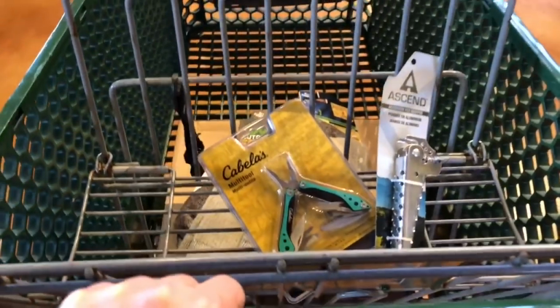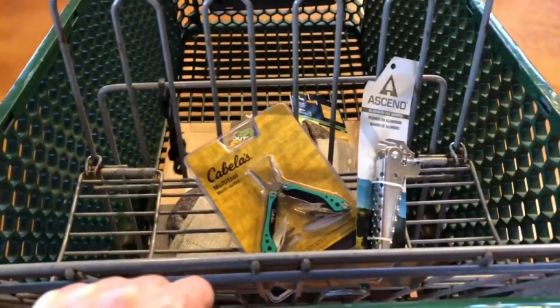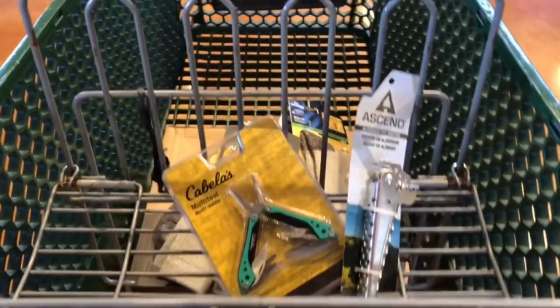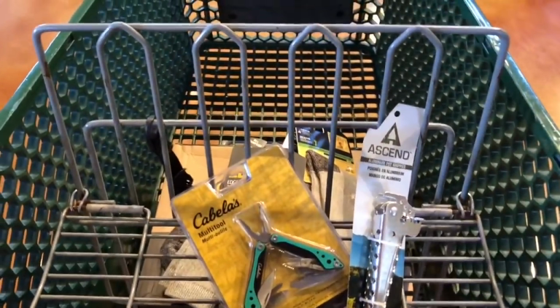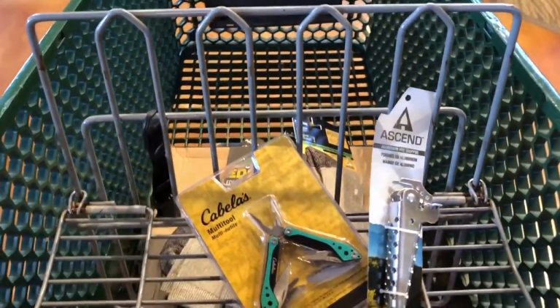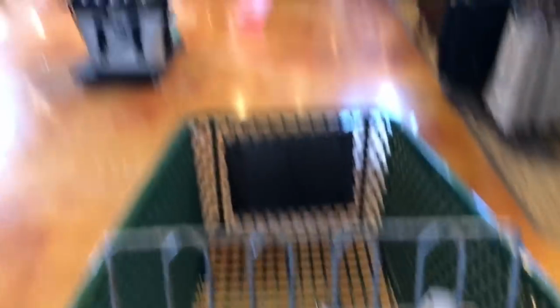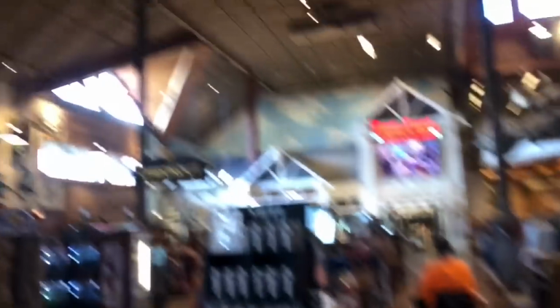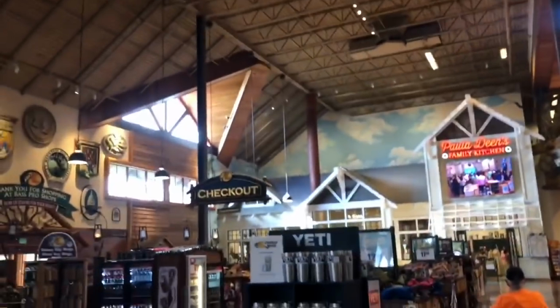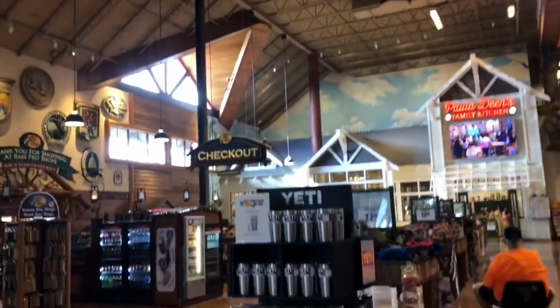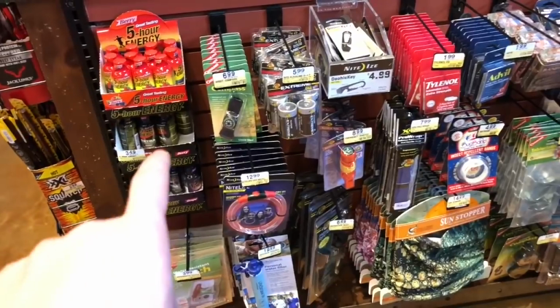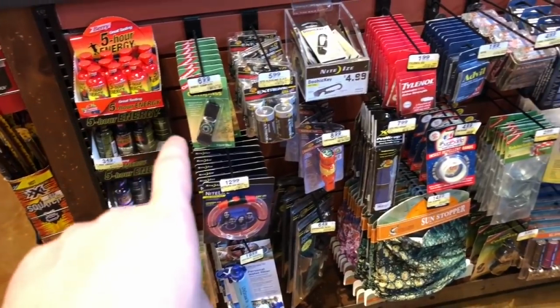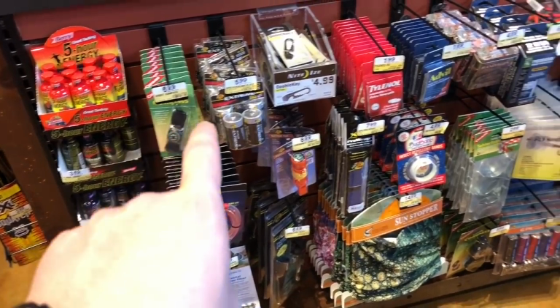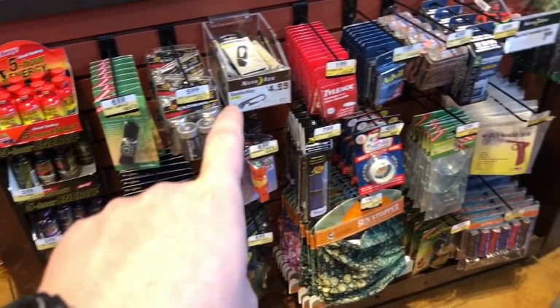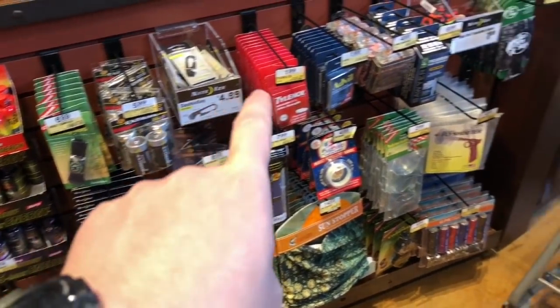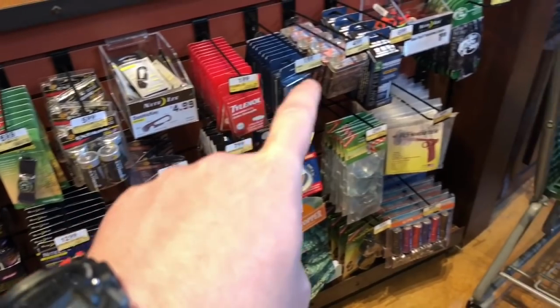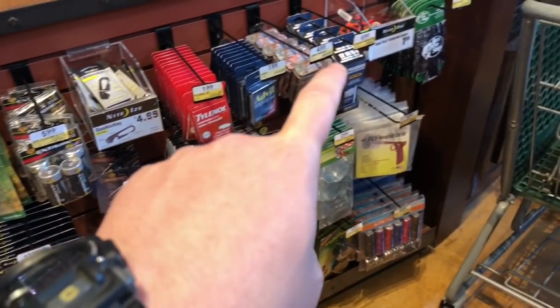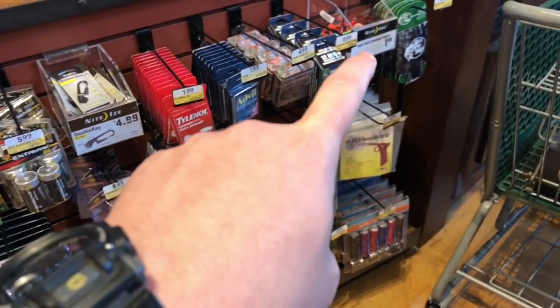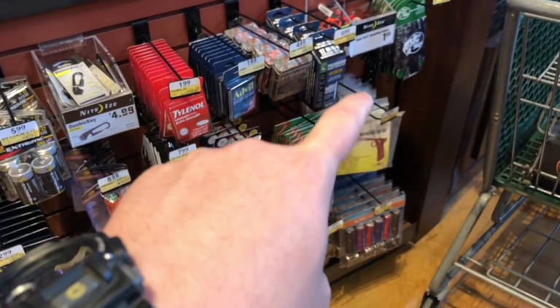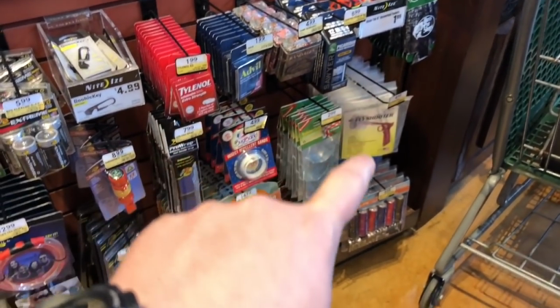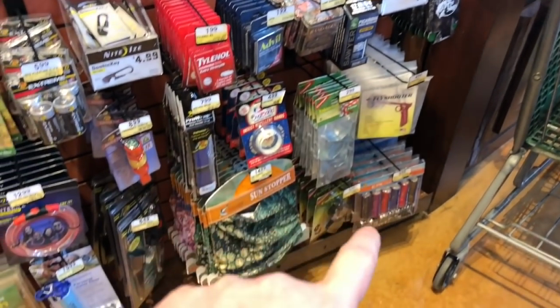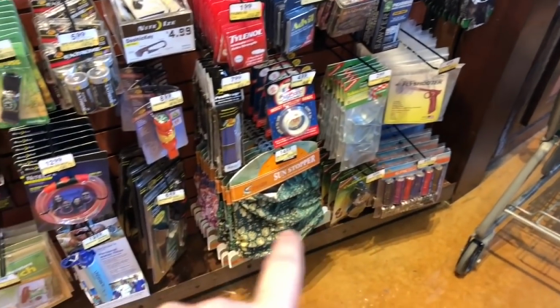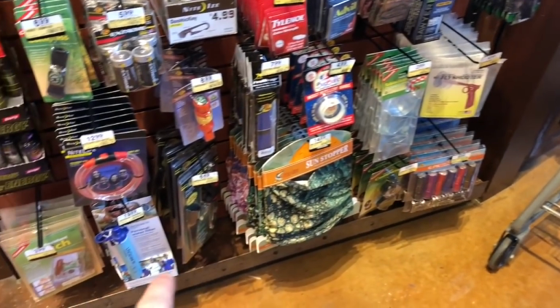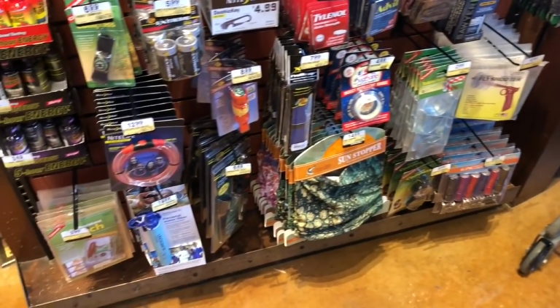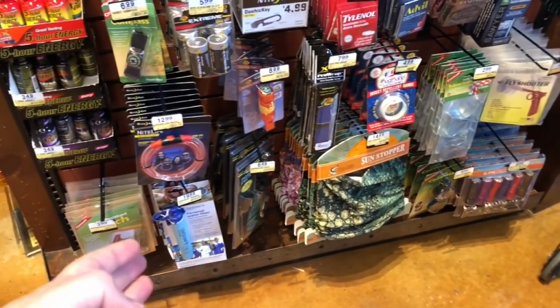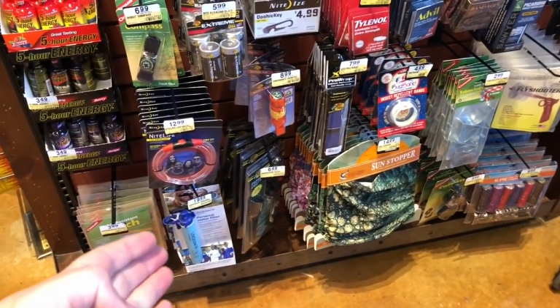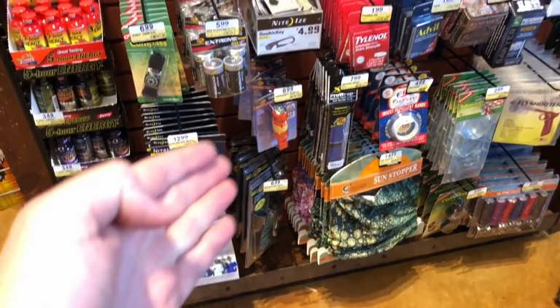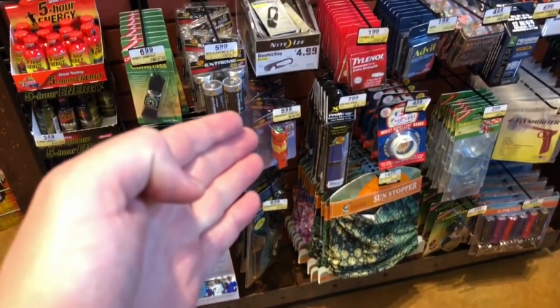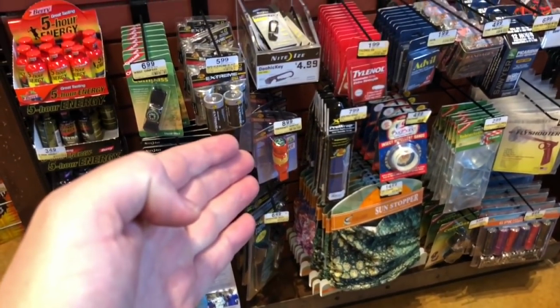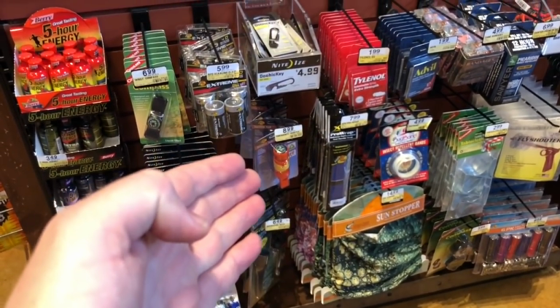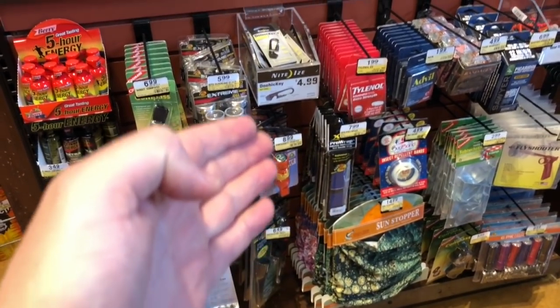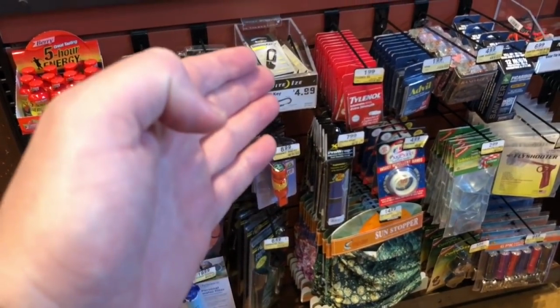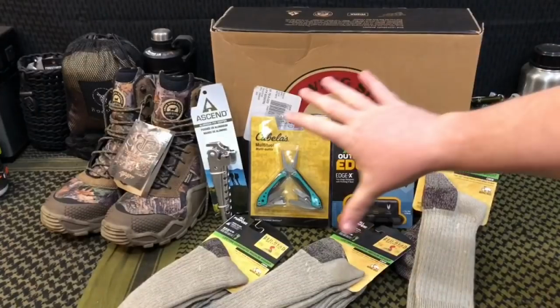All right, so we got some loot — time to check out. Honestly, I really wish the impulse aisles at places like Walmart were this nice. I mean, a LifeStraw, survival whistles — boom!